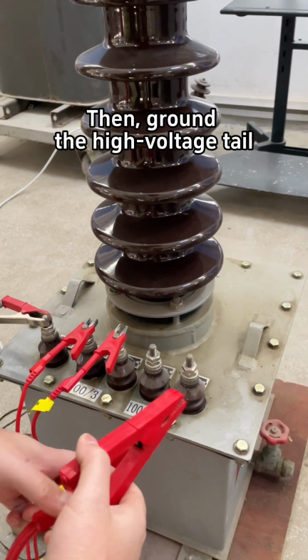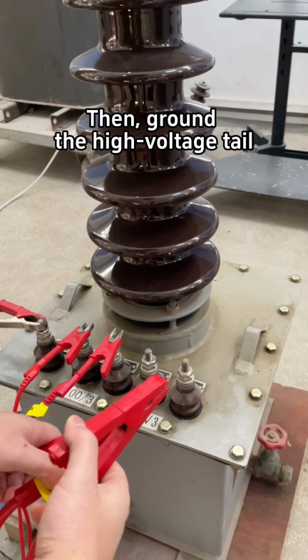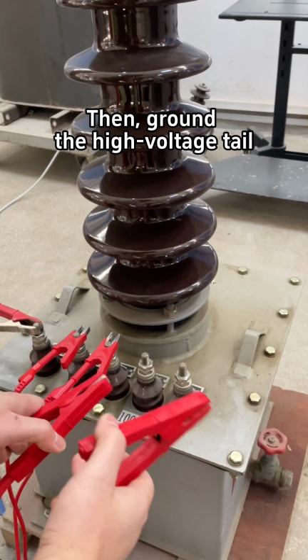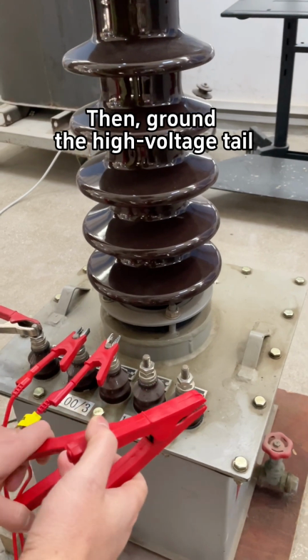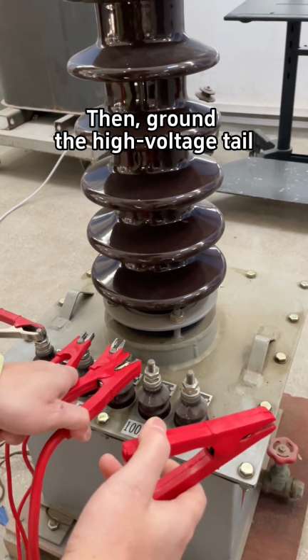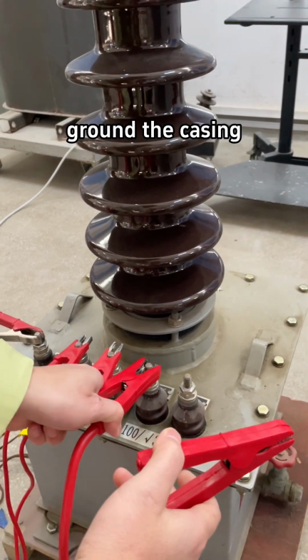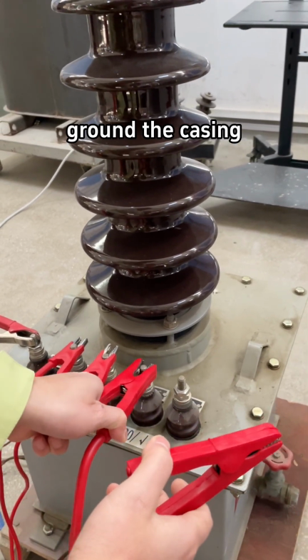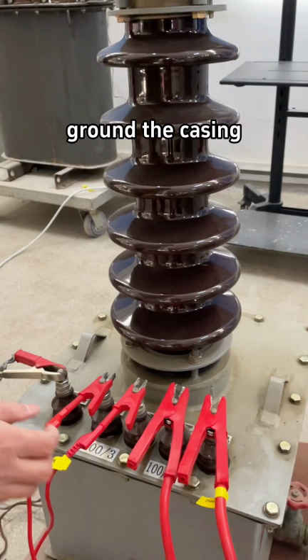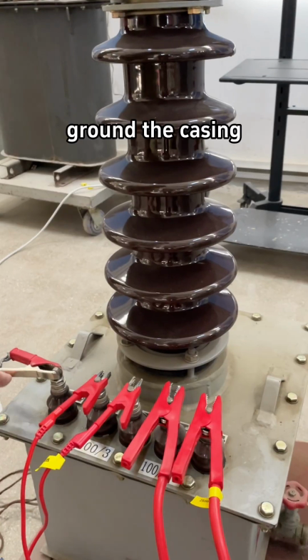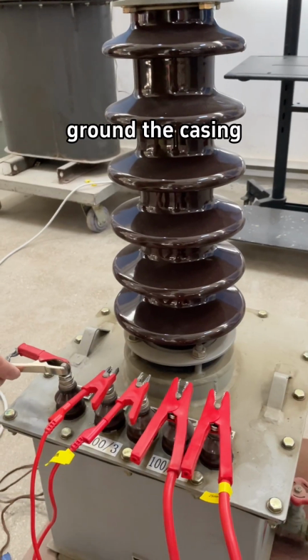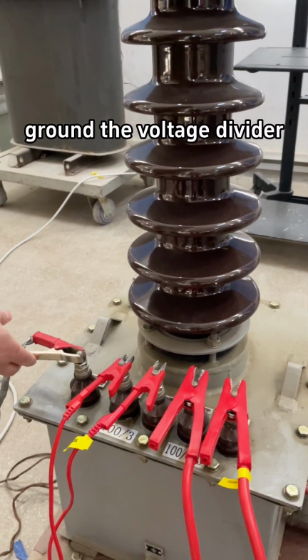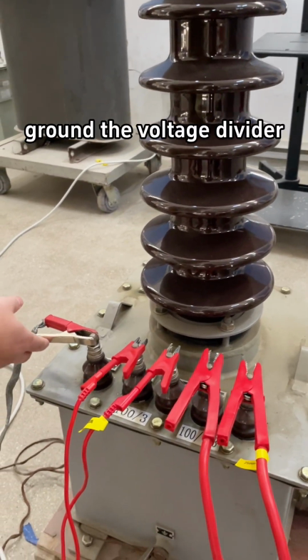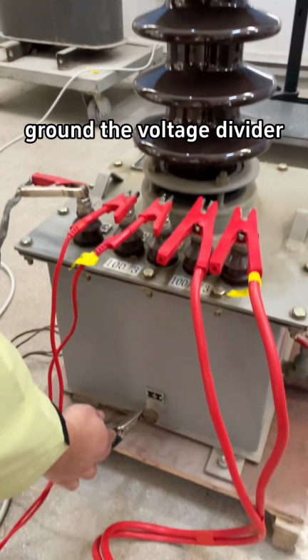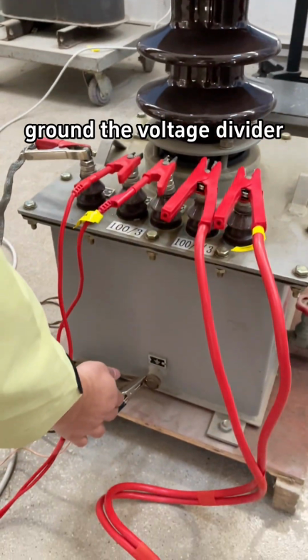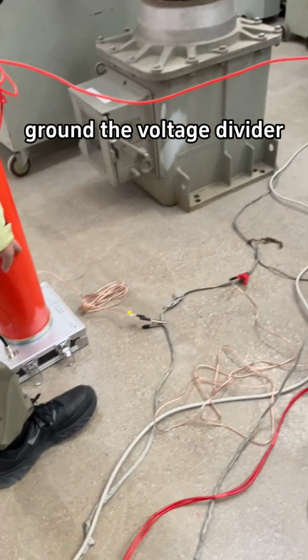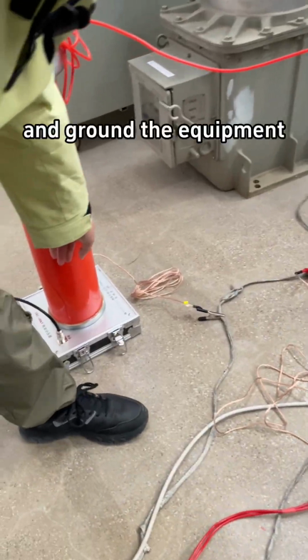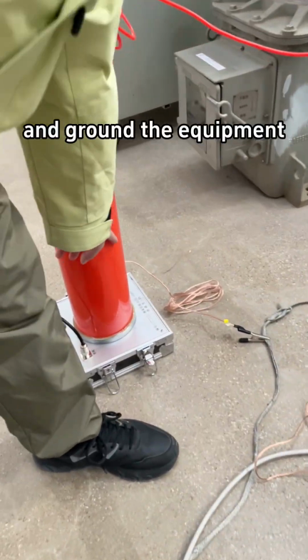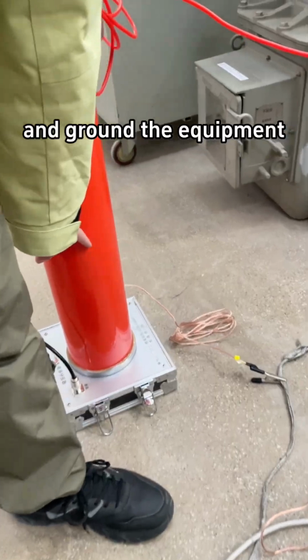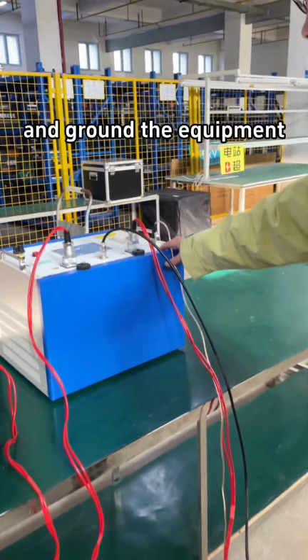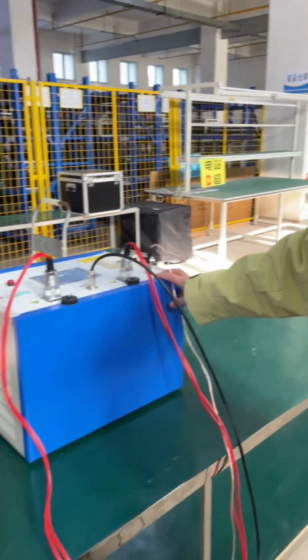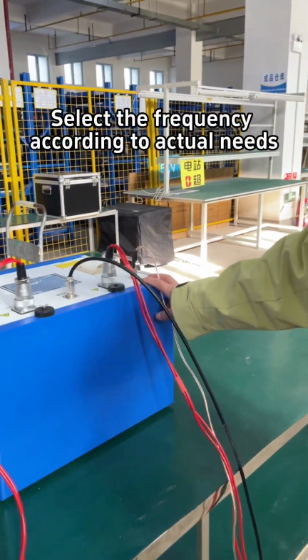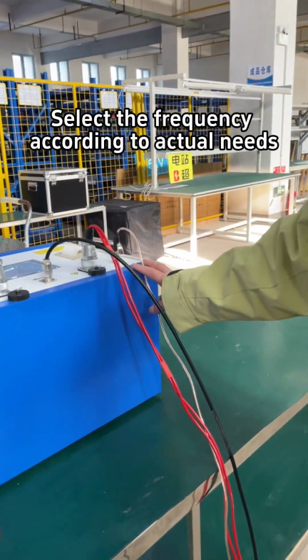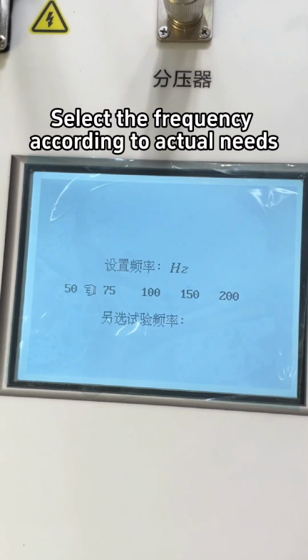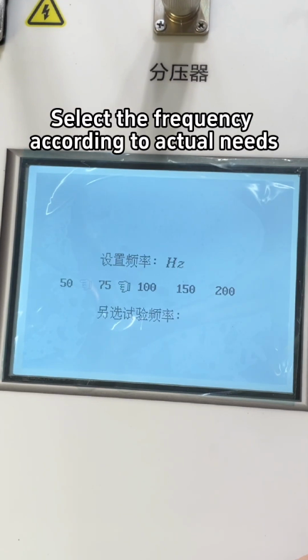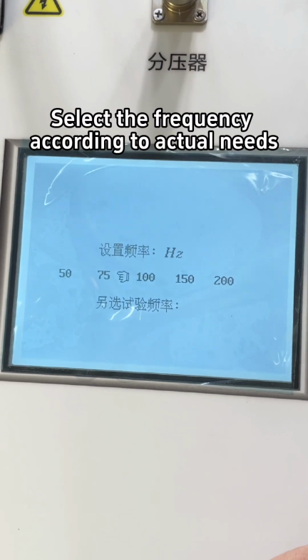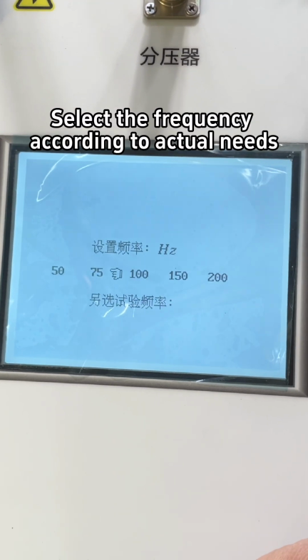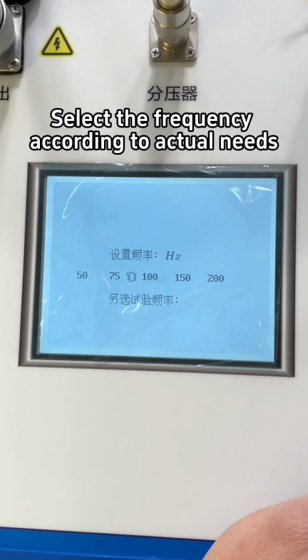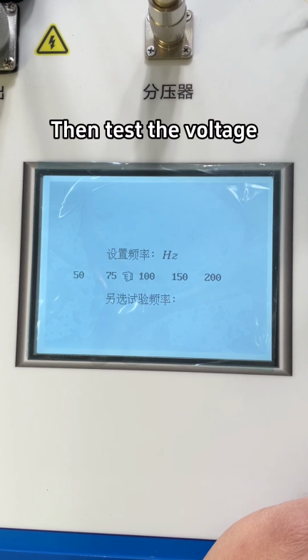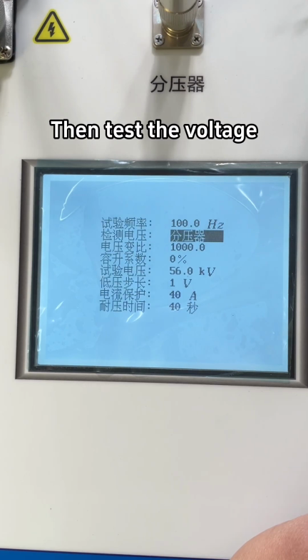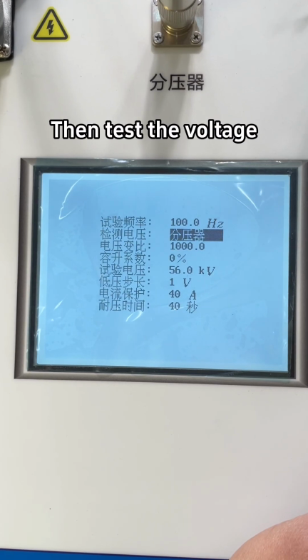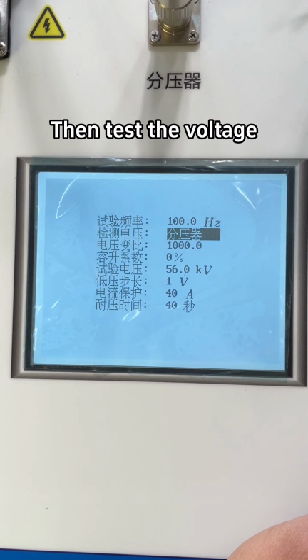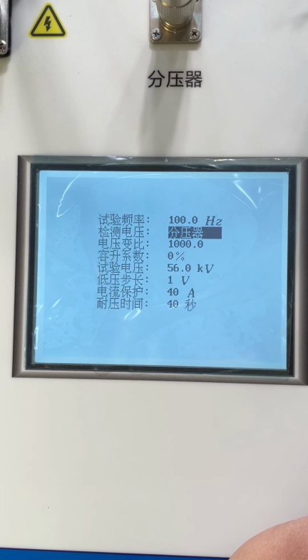Ground the high voltage tail, ground the casings, ground the voltage divider, and ground the equipment. Then select the frequency according to actual needs and test the voltage.